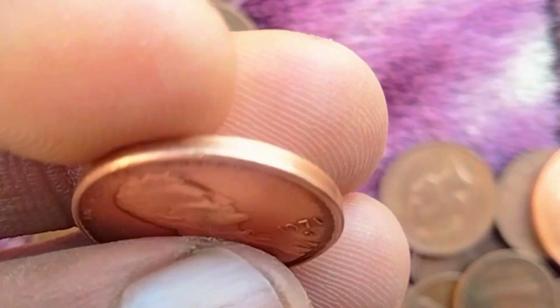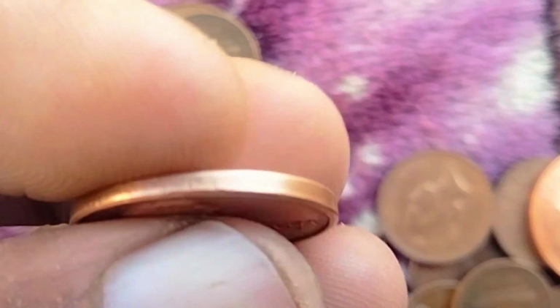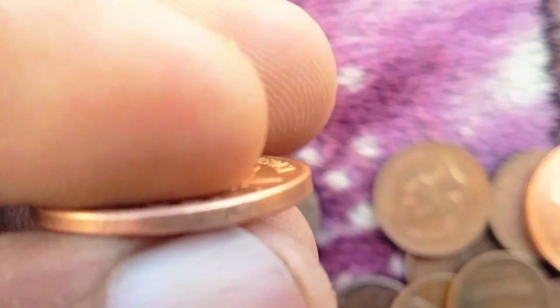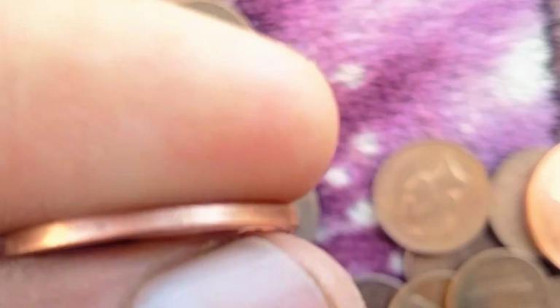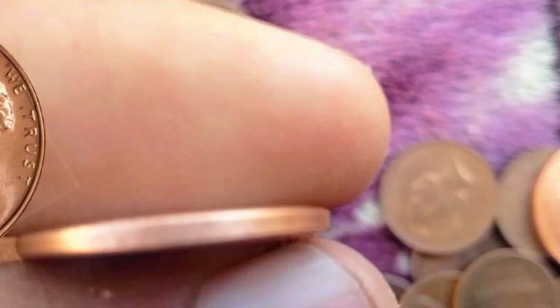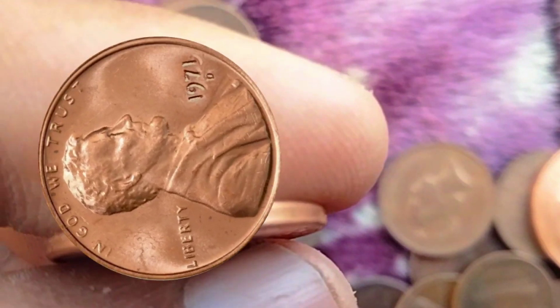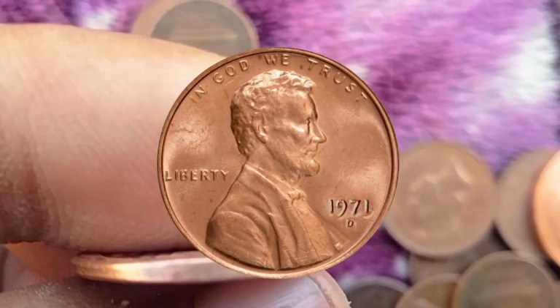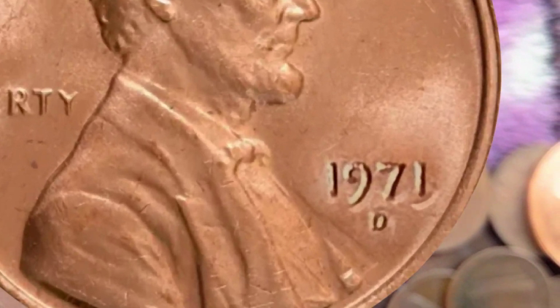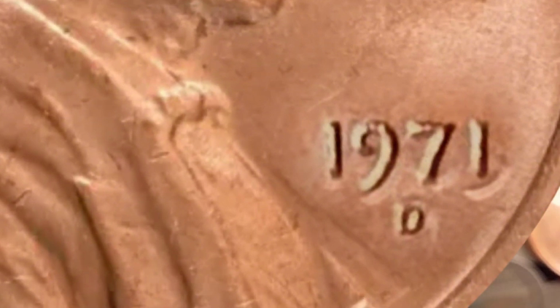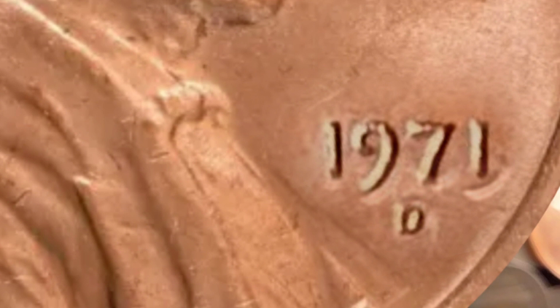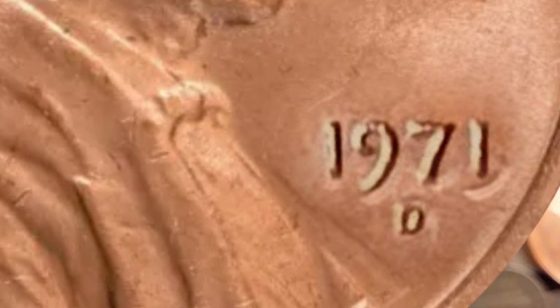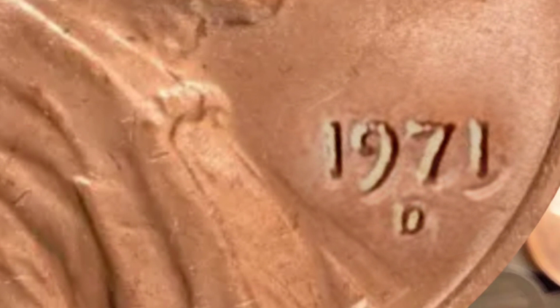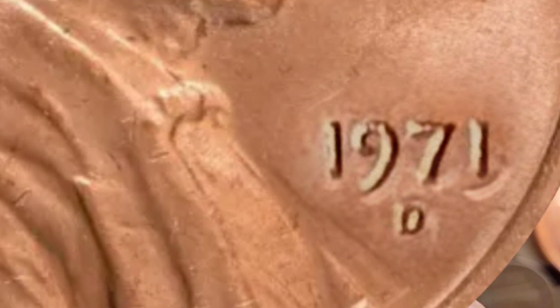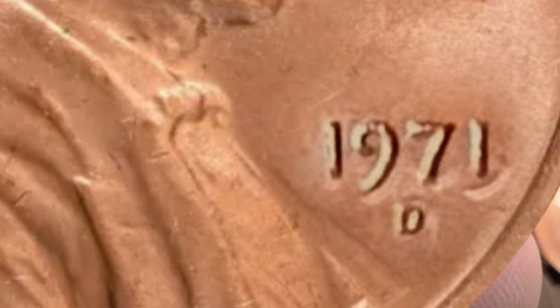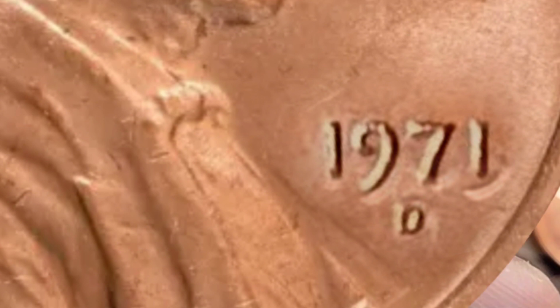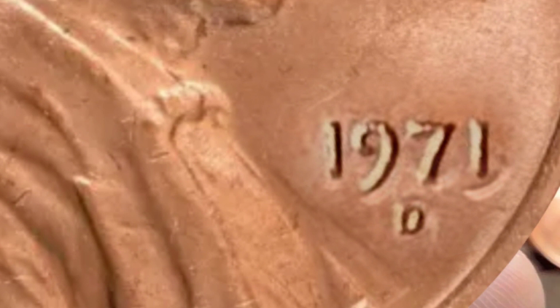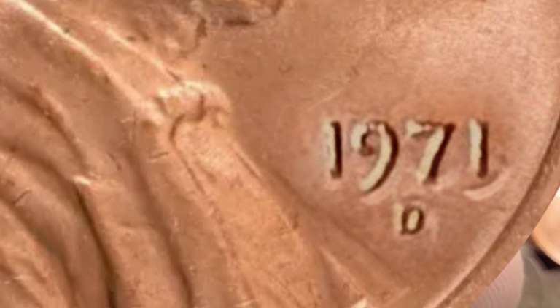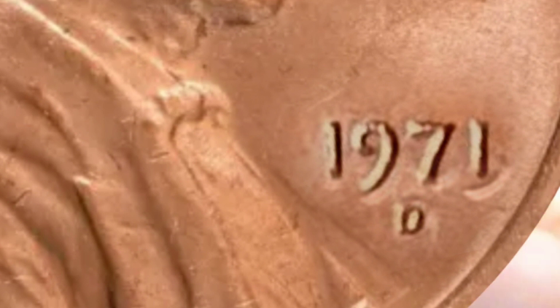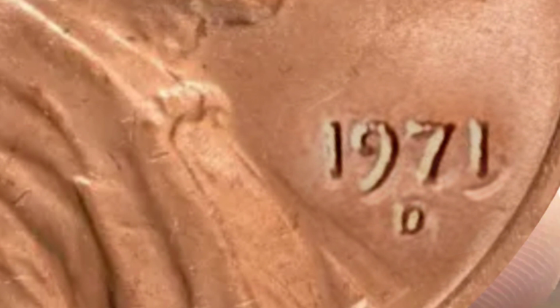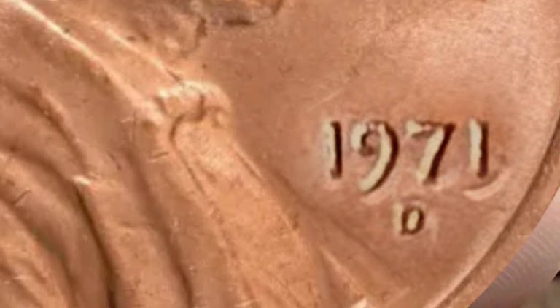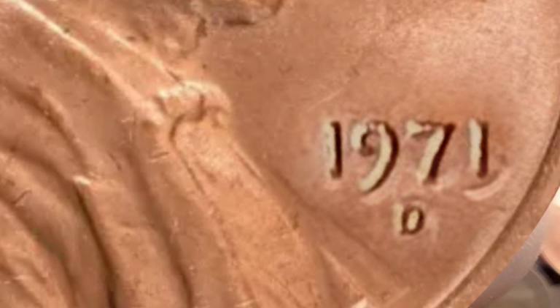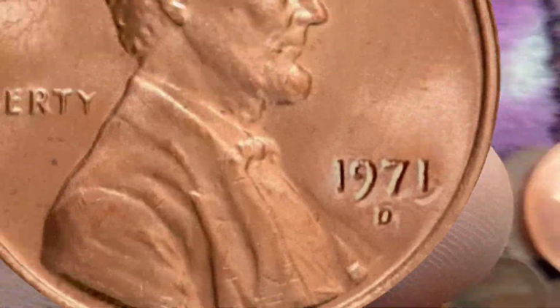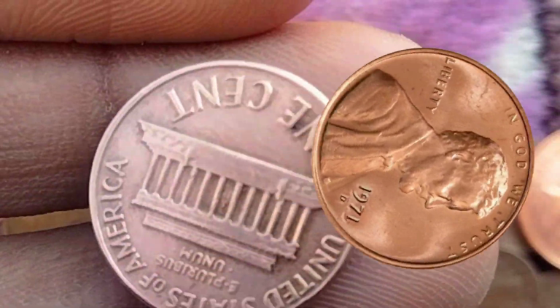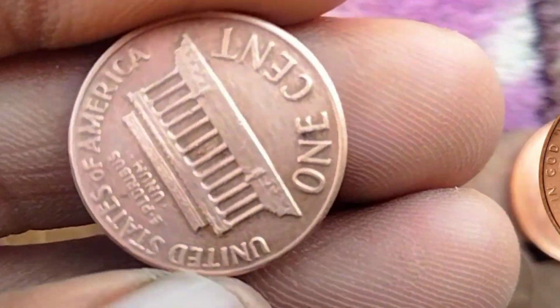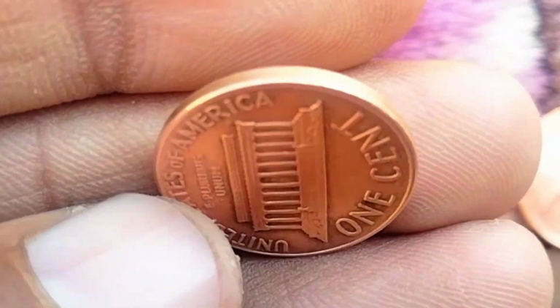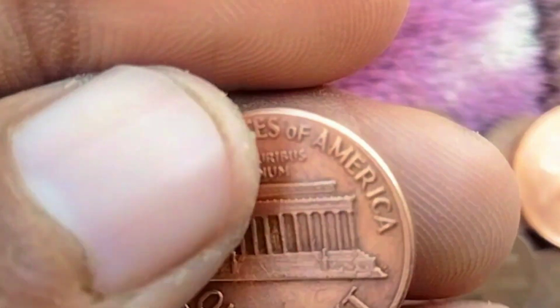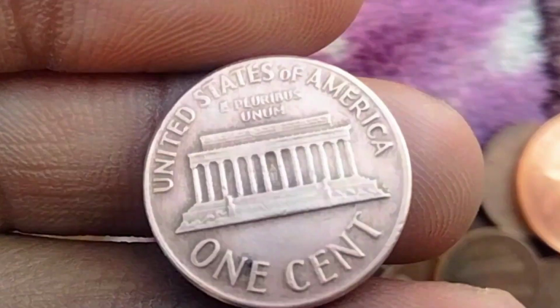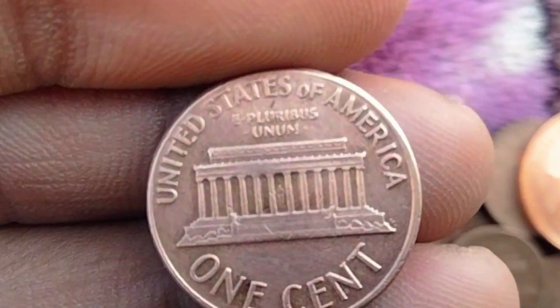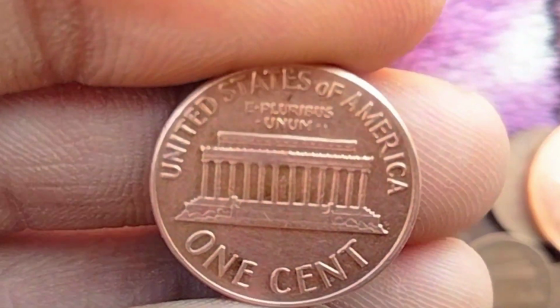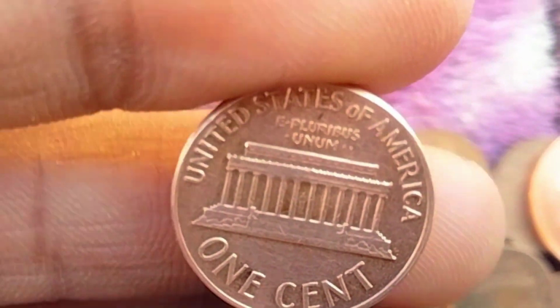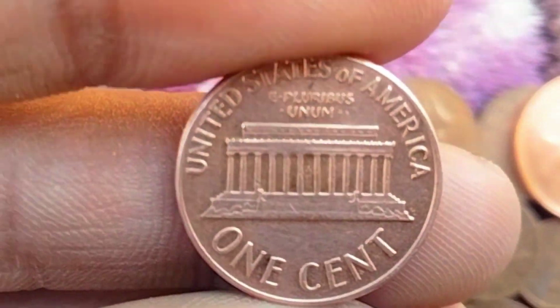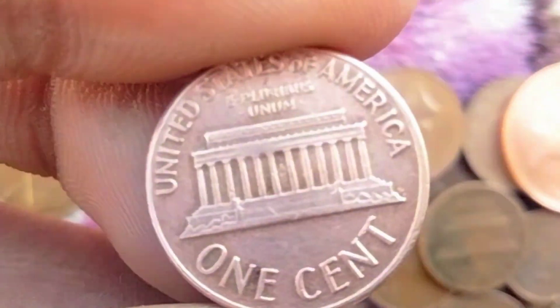Mintmark: The mintmark — in this case, the D — can affect the coin's value. Some collectors aim to complete sets of coins from each mint, making mintmarks a critical factor in determining value.